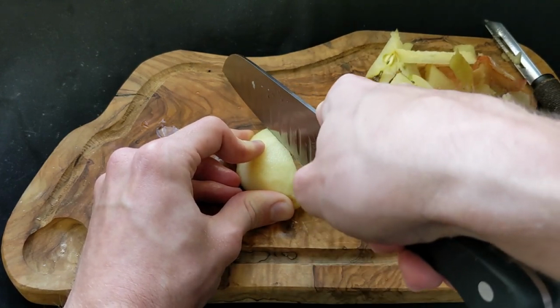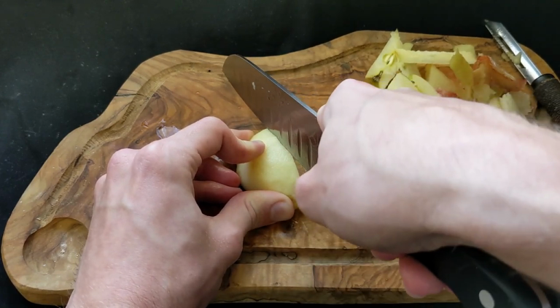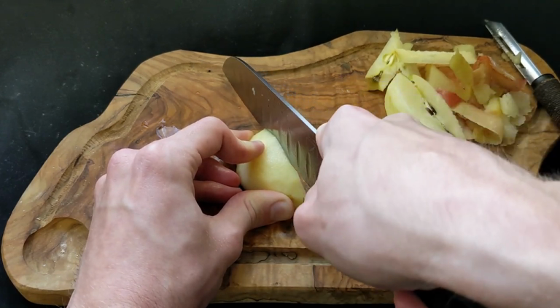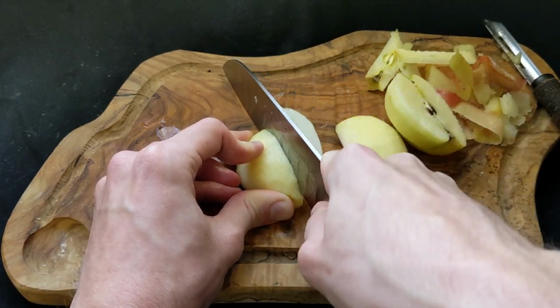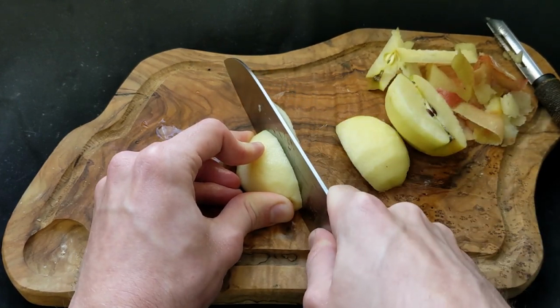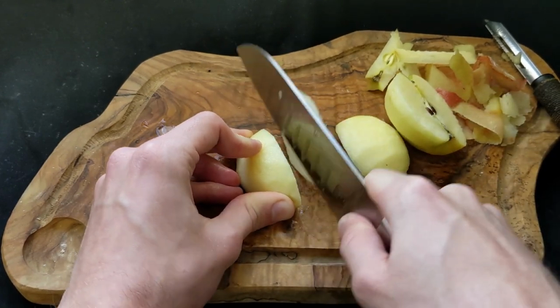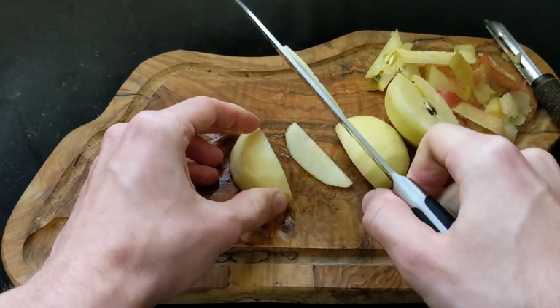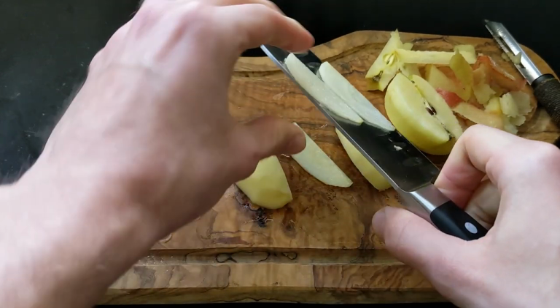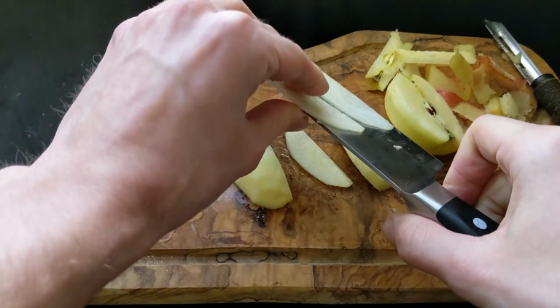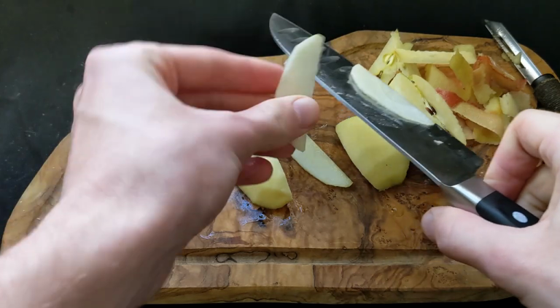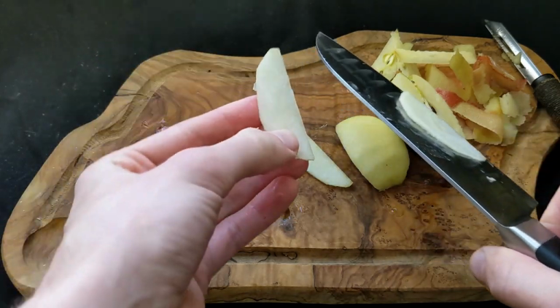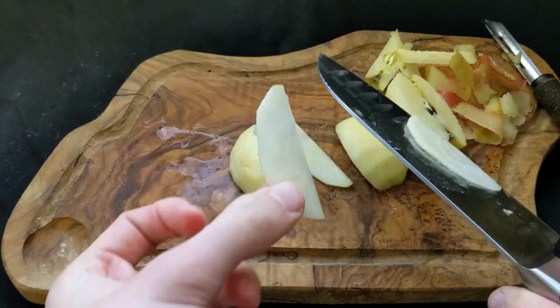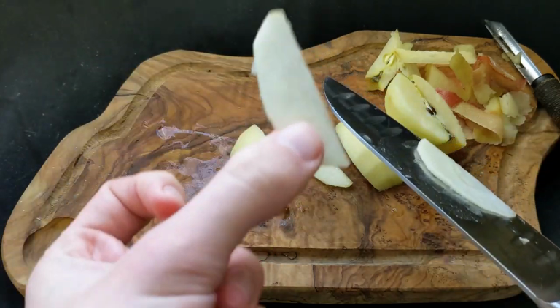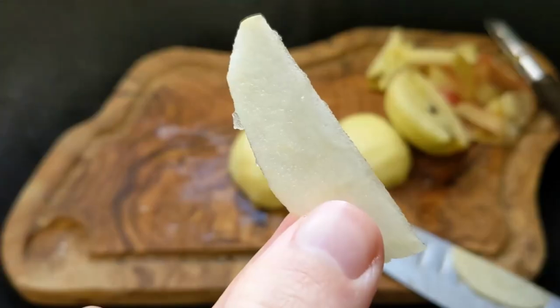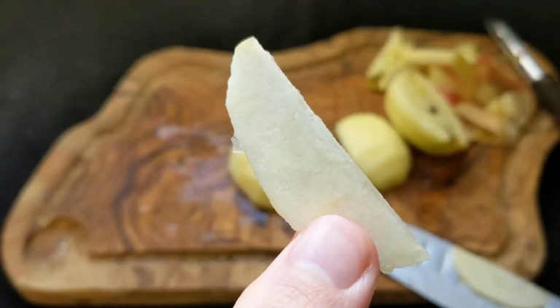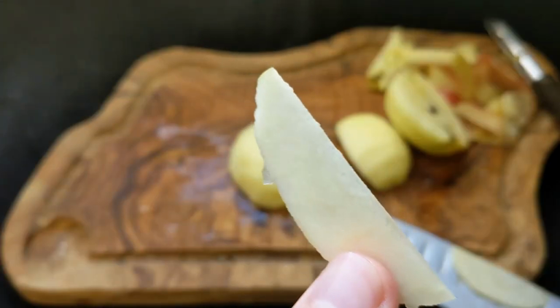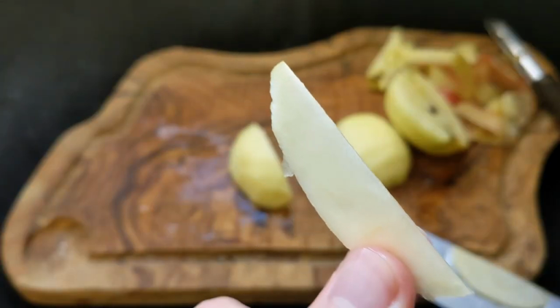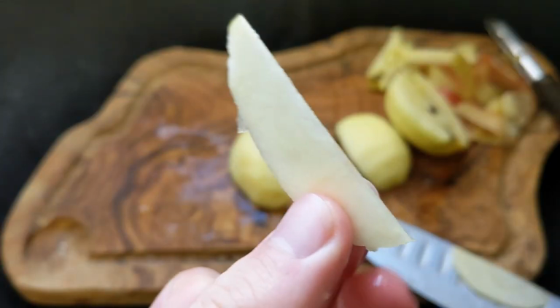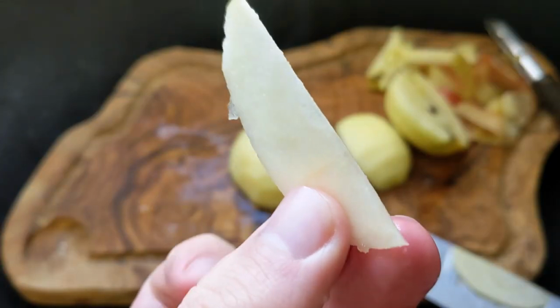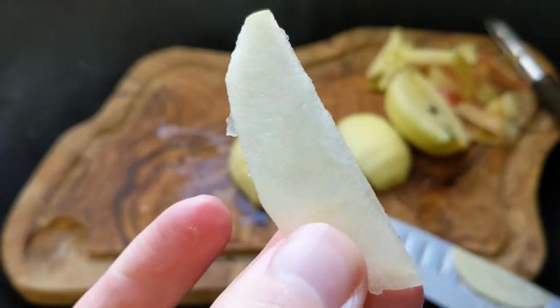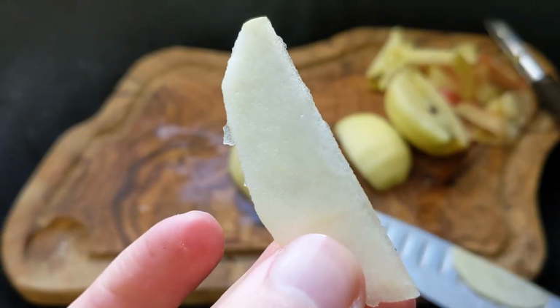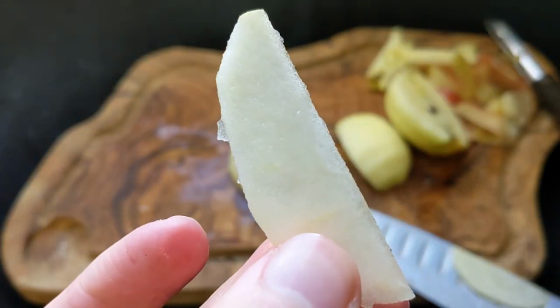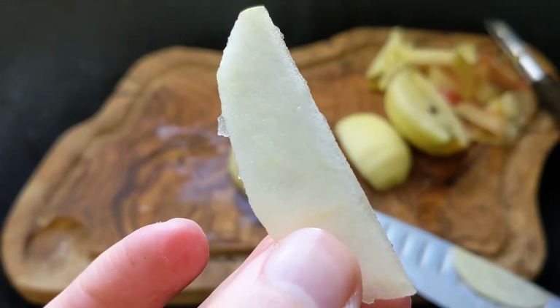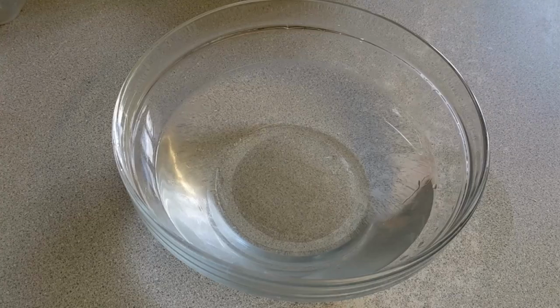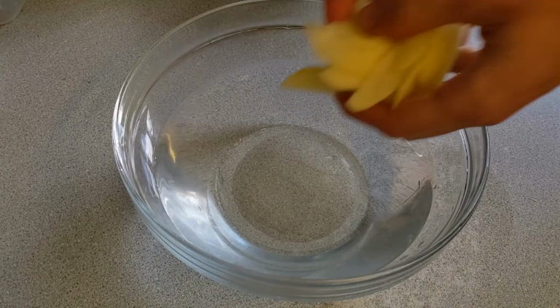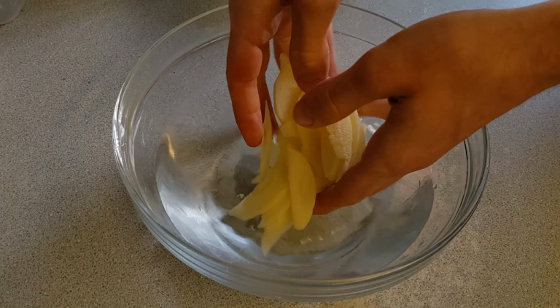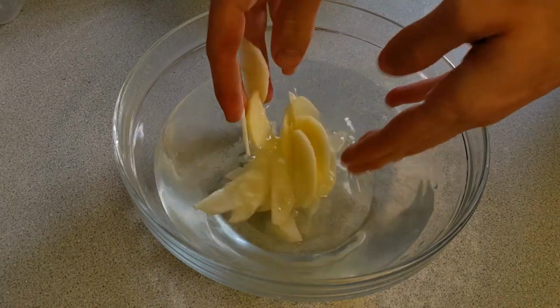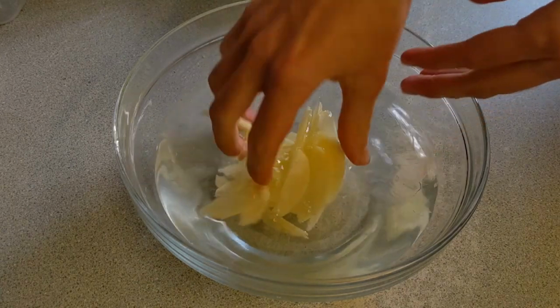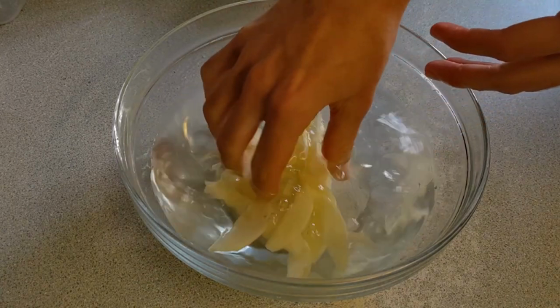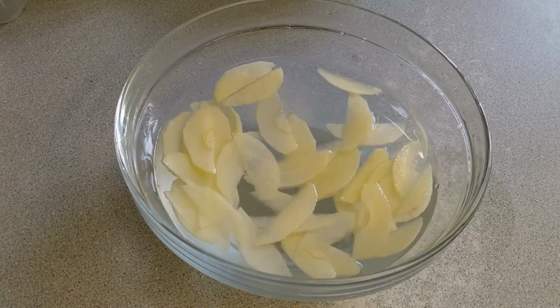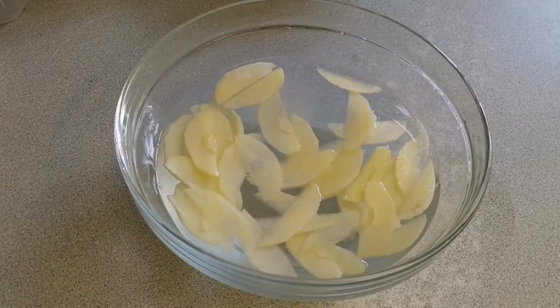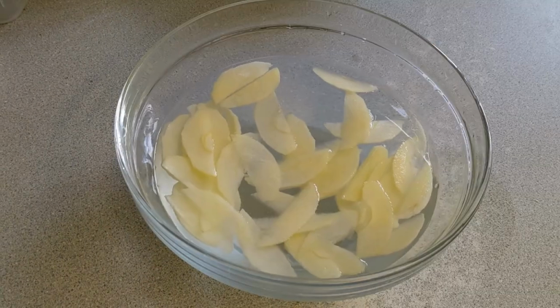Ideally a mandolin would be good for this, but if you don't have one a knife works just fine. To make sure the apples don't brown, after cutting them I'd pop them straight into a bowl of cold water while cutting the rest.